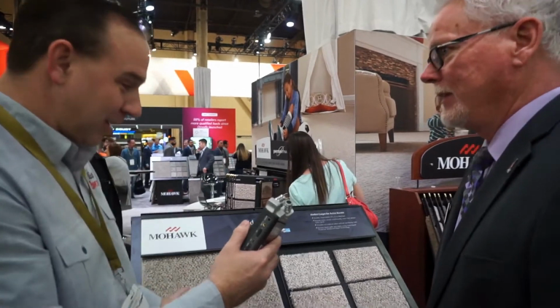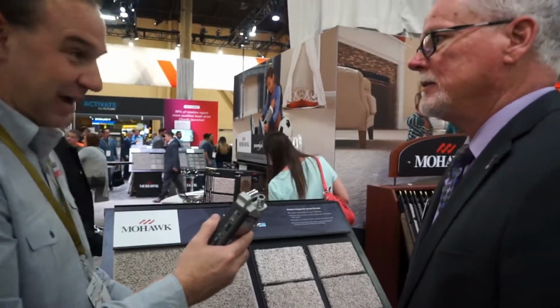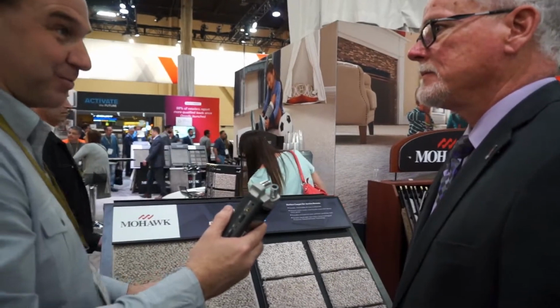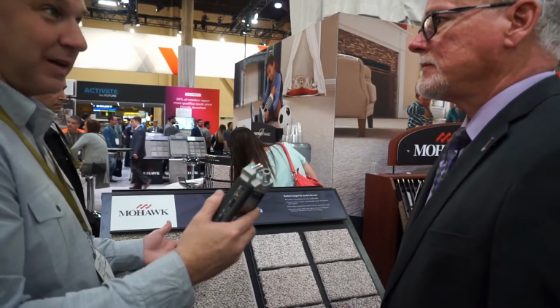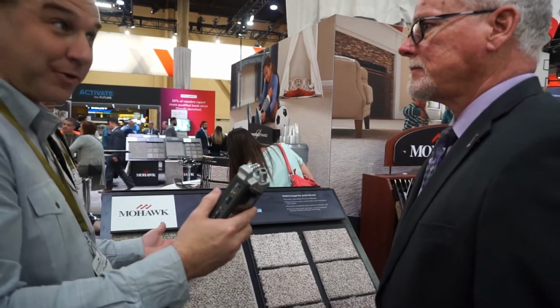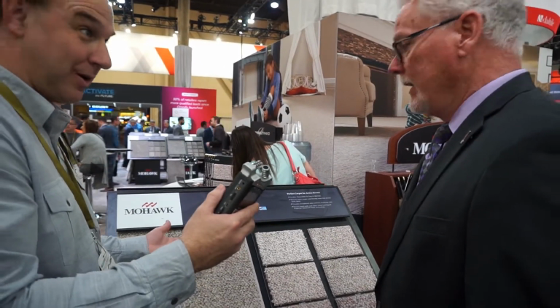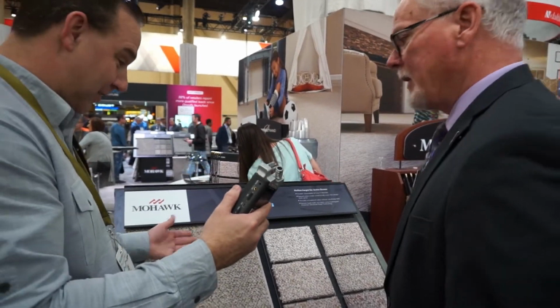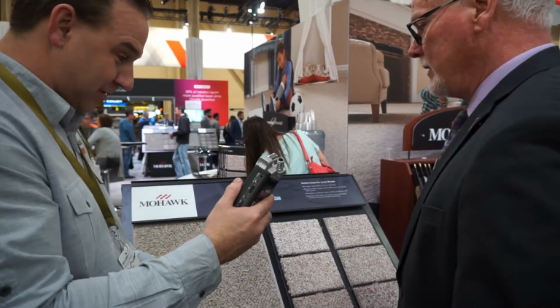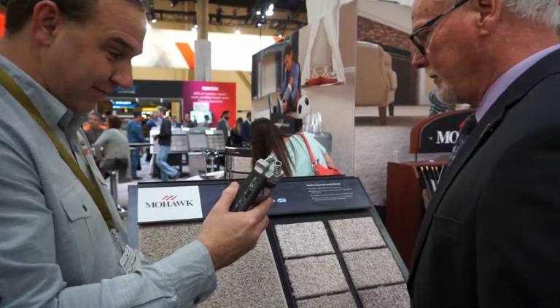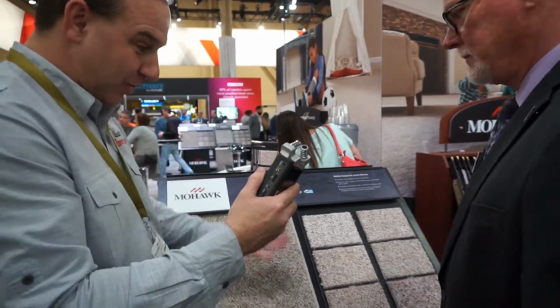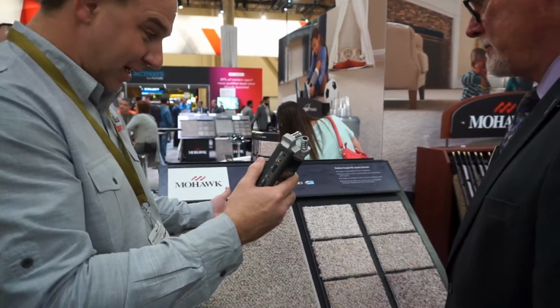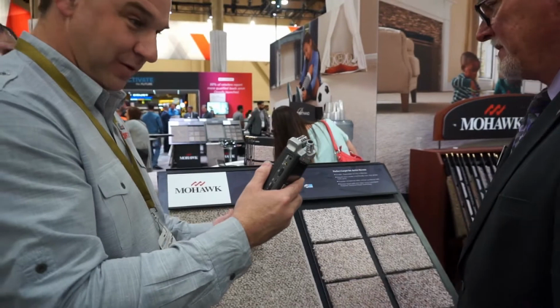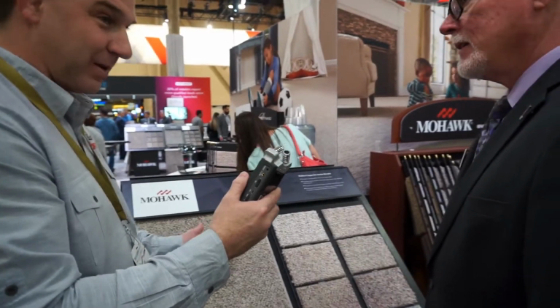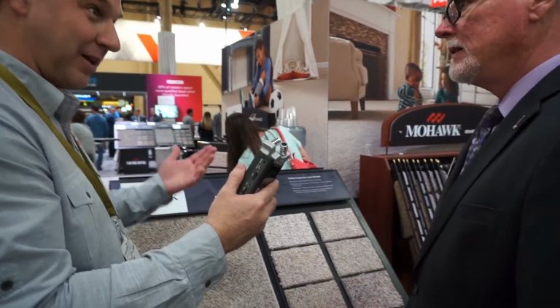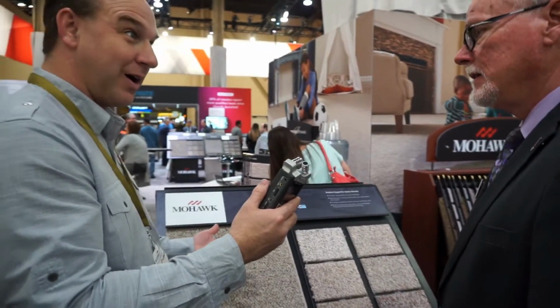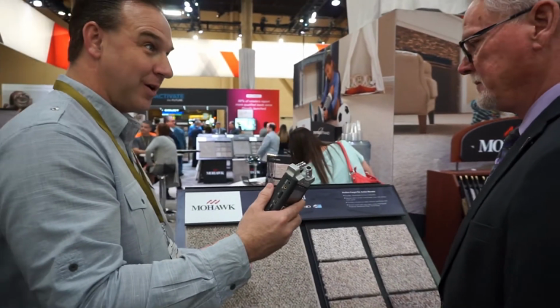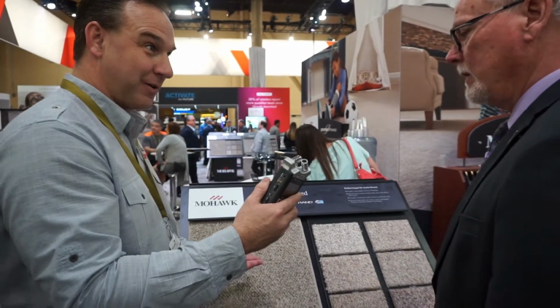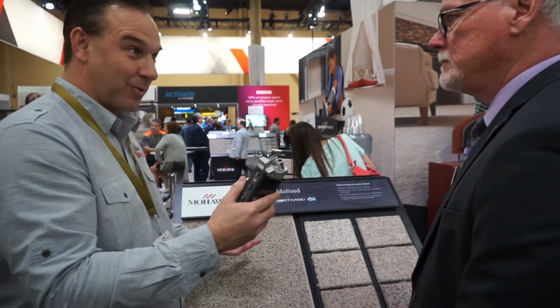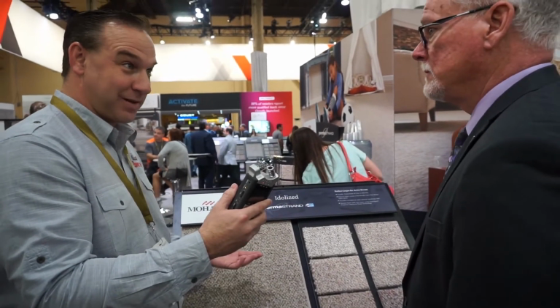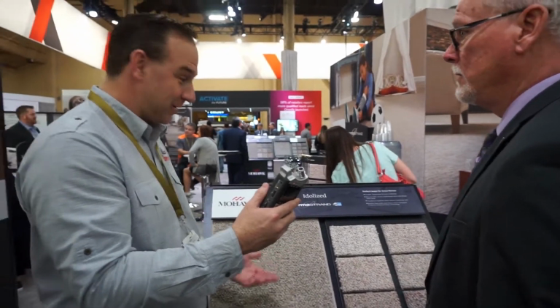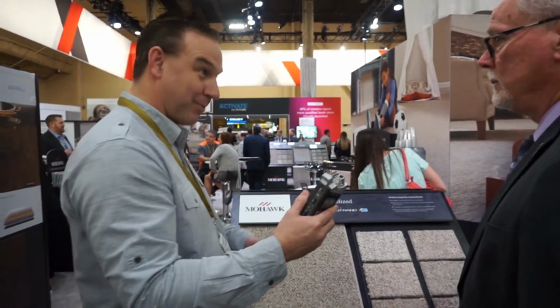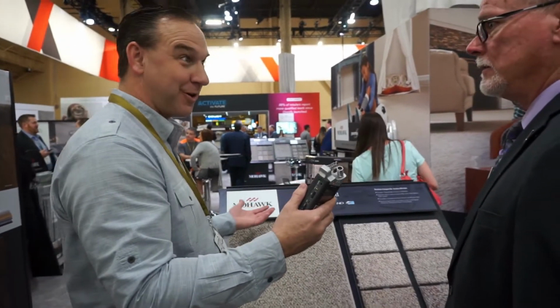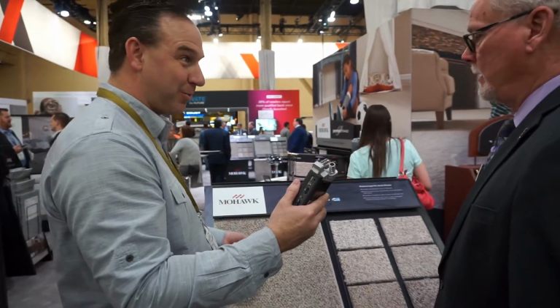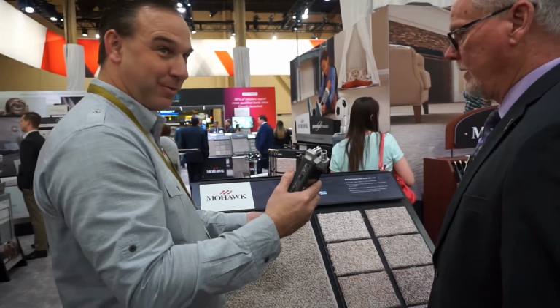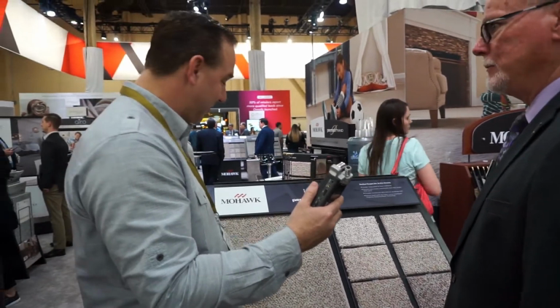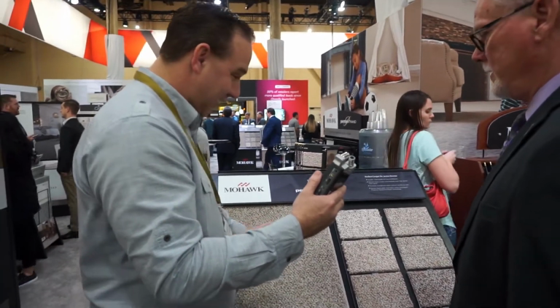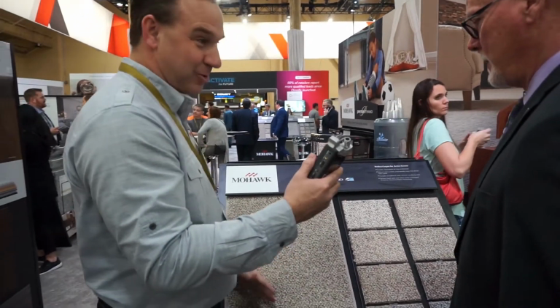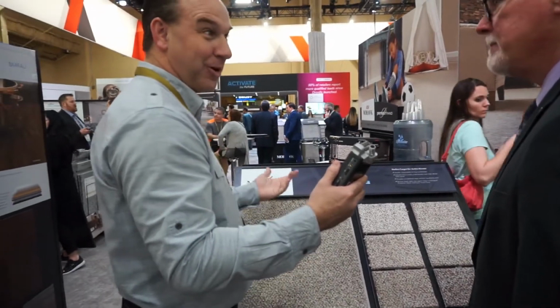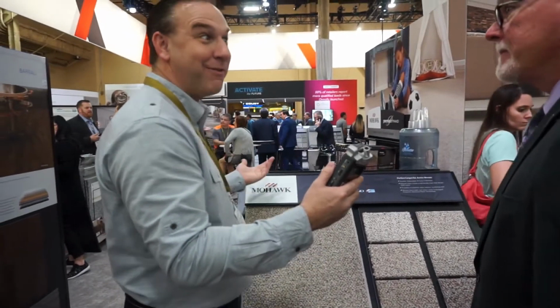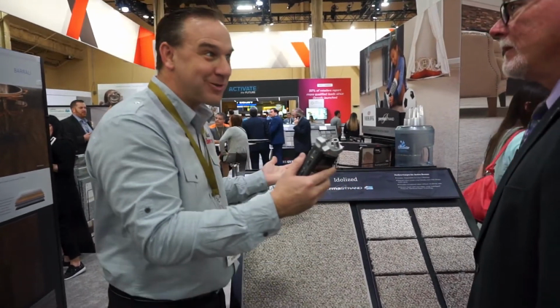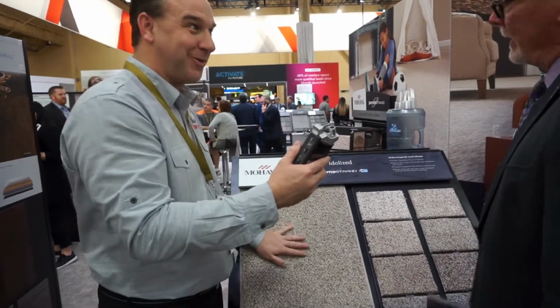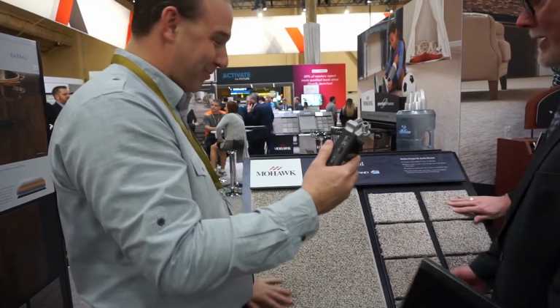We're going to be stocking this probably in the next month or so, buying a lot of rolls and having it in our warehouse. If a customer wants to take a look at it, we can come right out to their house and should be able to put it in the next day for them, which is another great benefit.